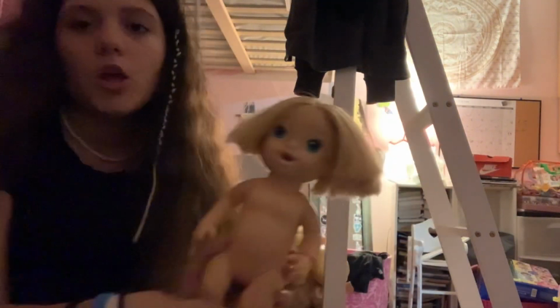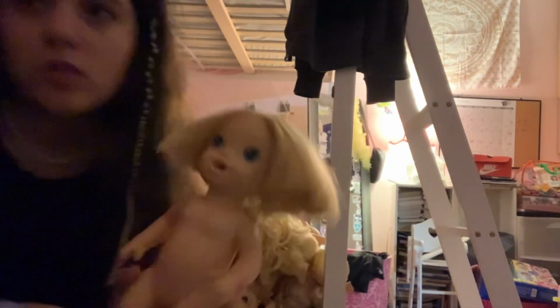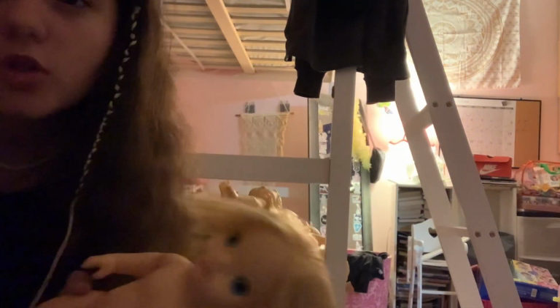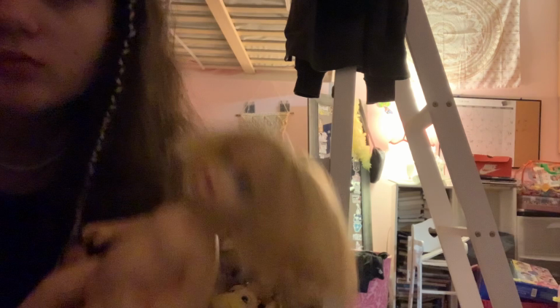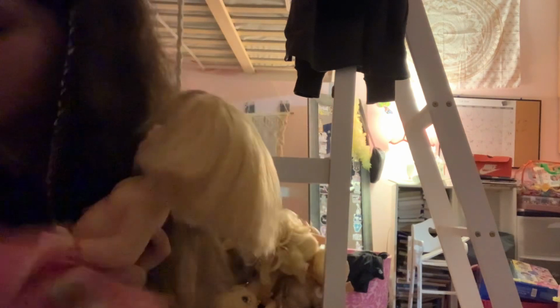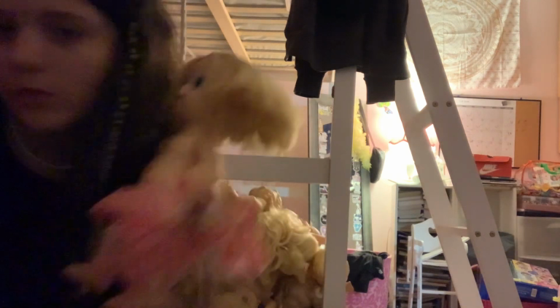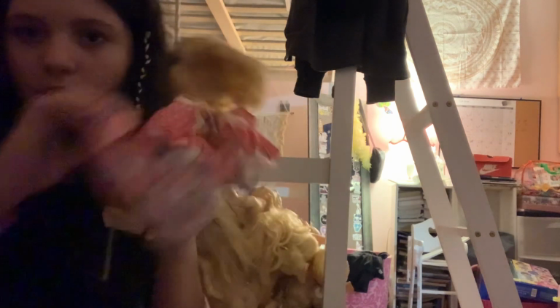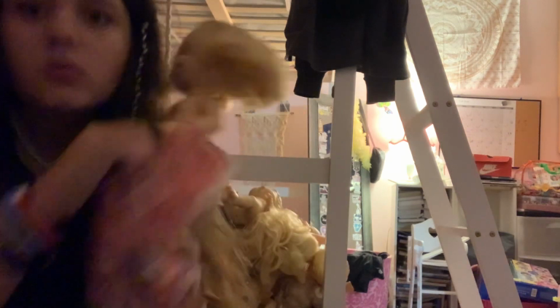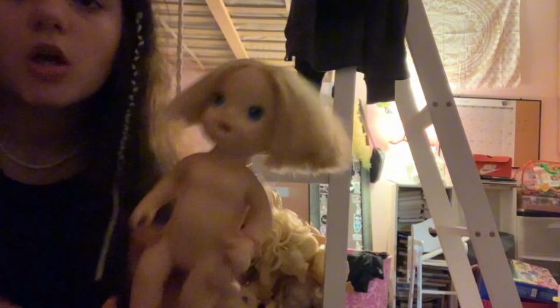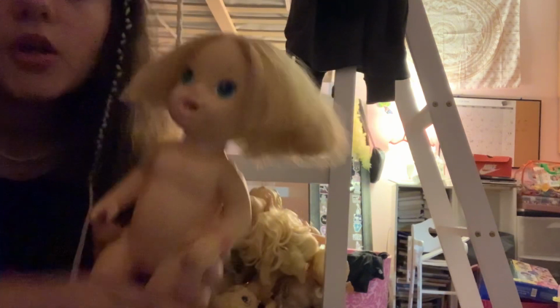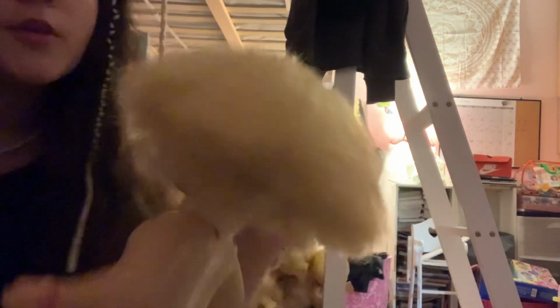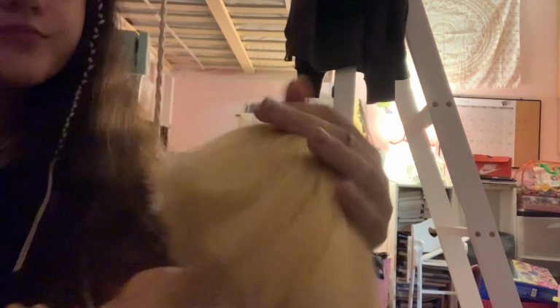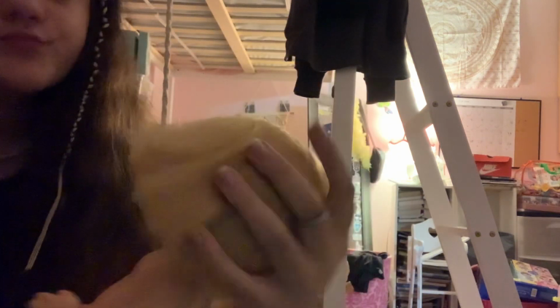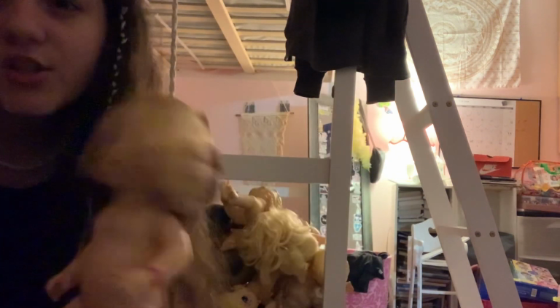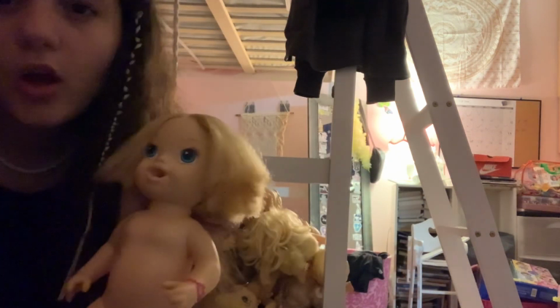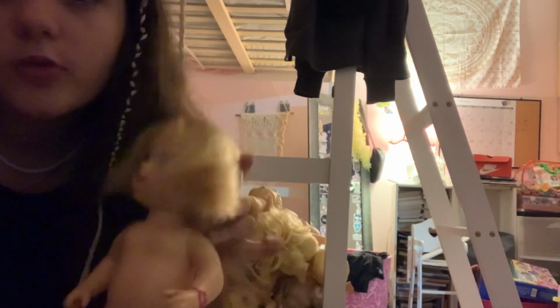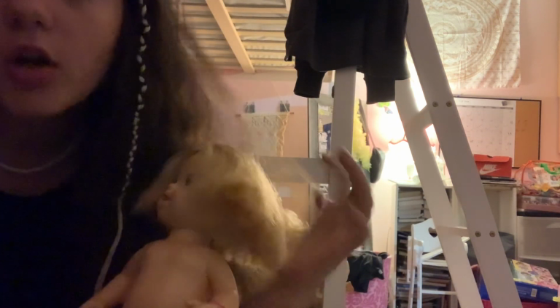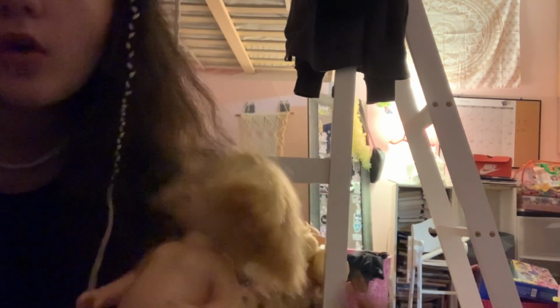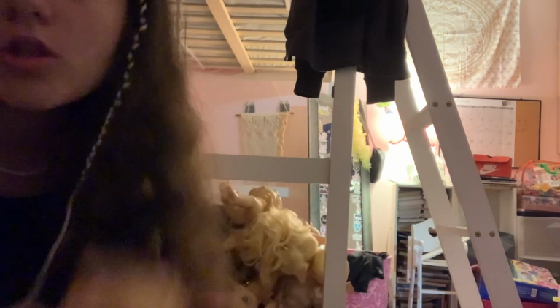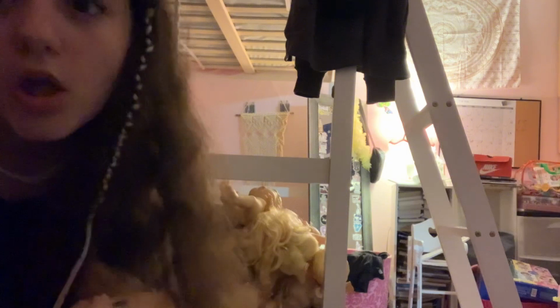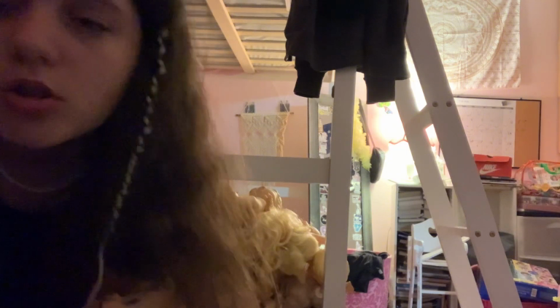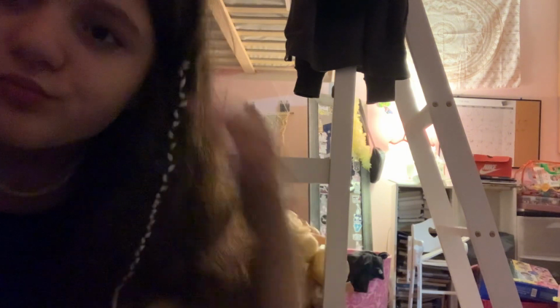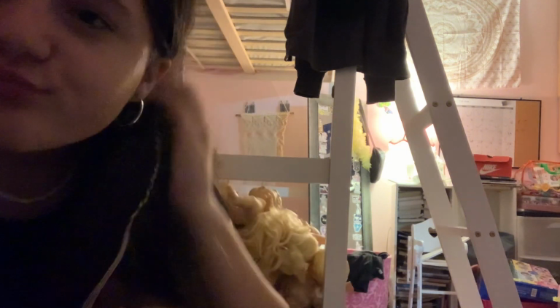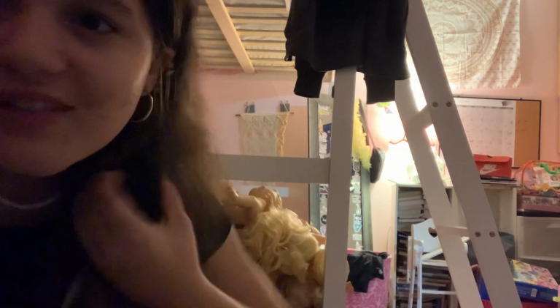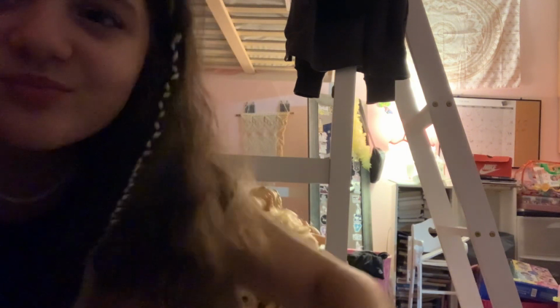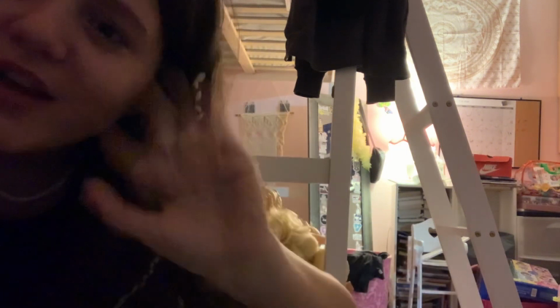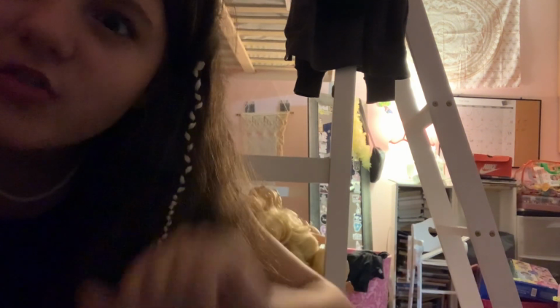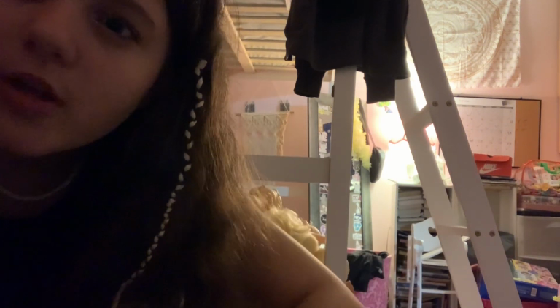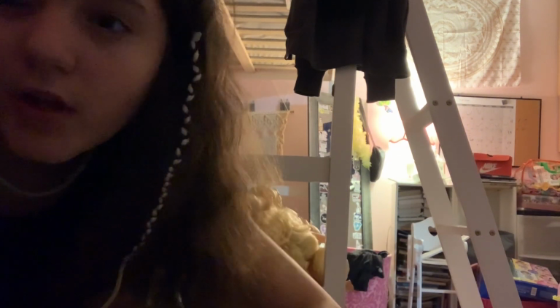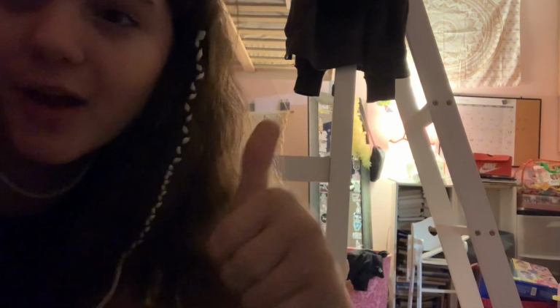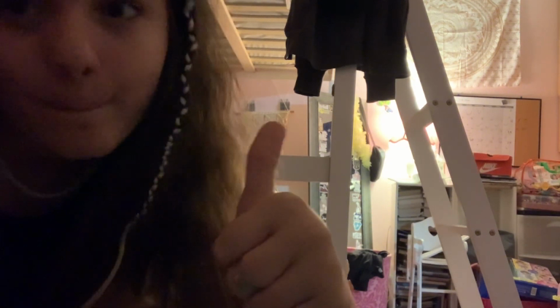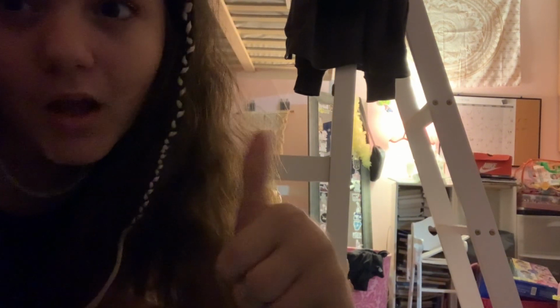Yeah, I just wanted to show you guys. I got her from Makari and she was five dollars. That's it — bye guys! If you haven't already, make sure to subscribe. Bye!